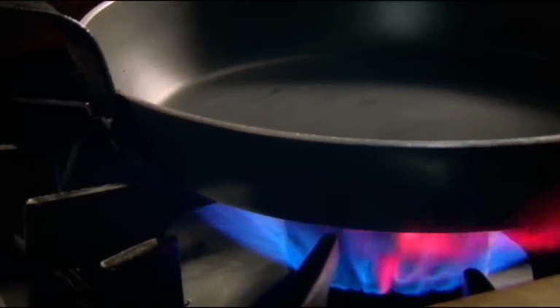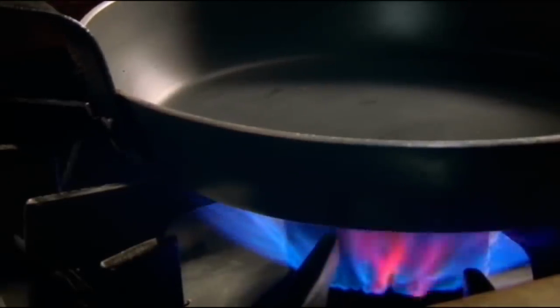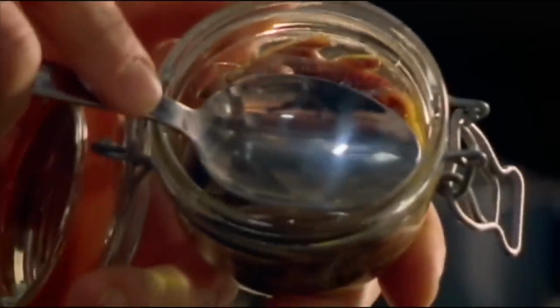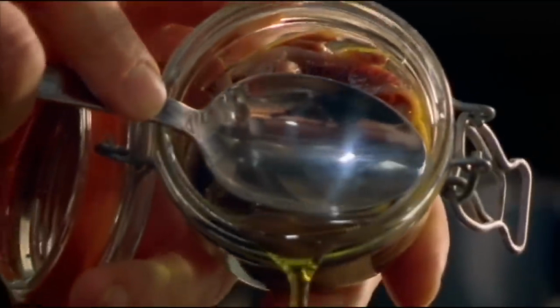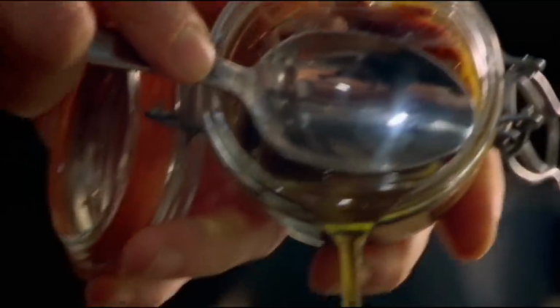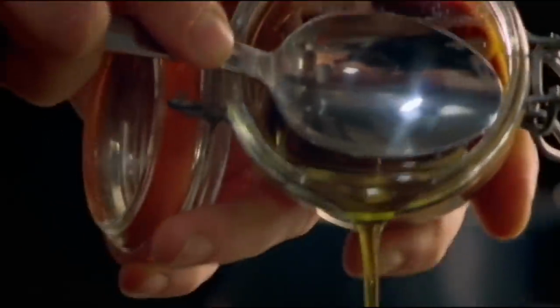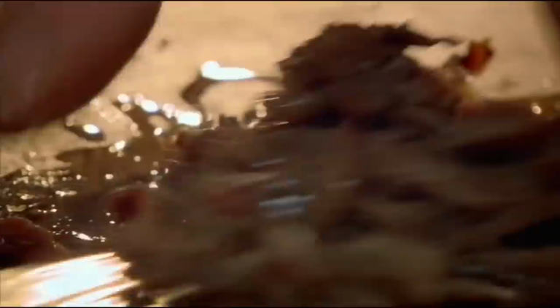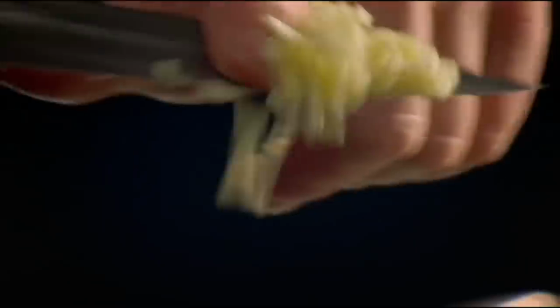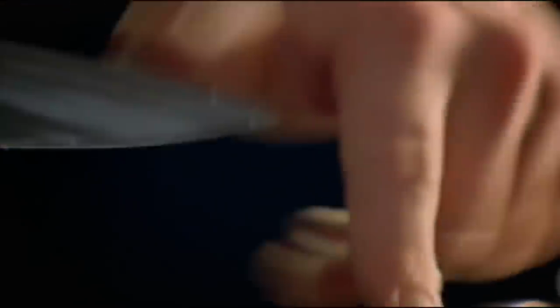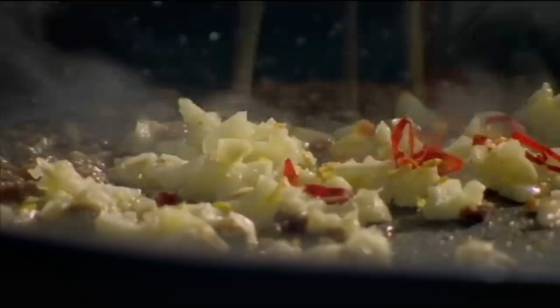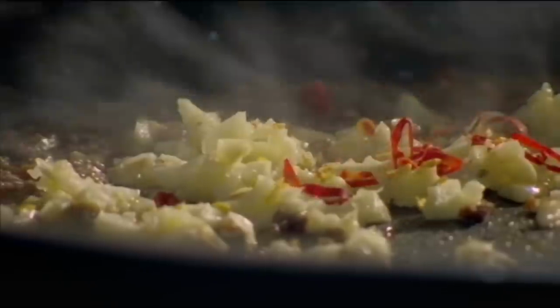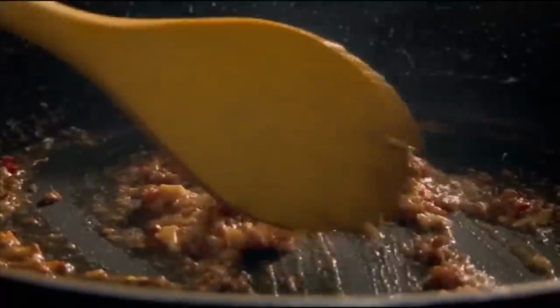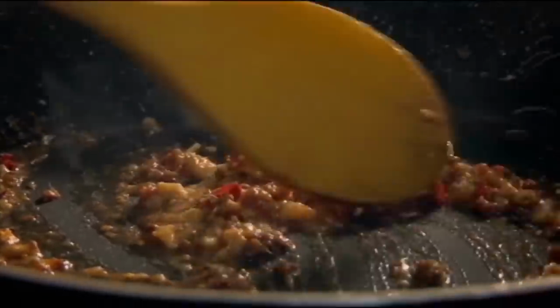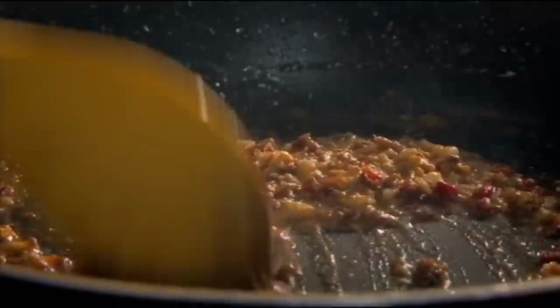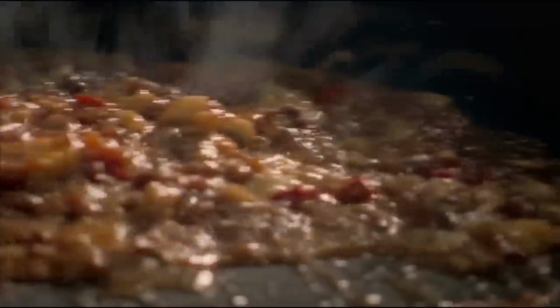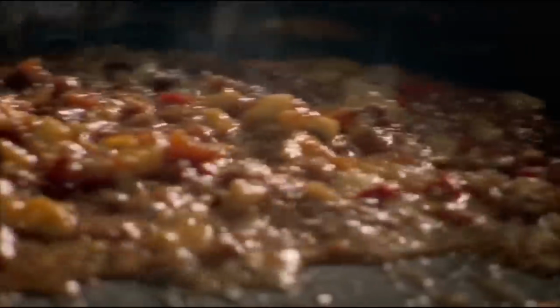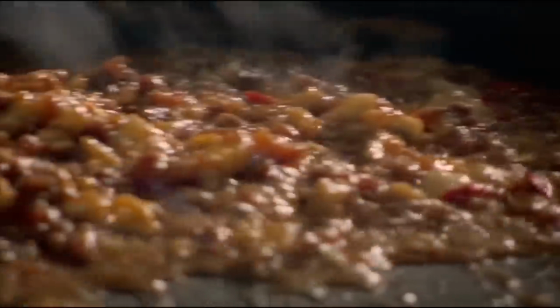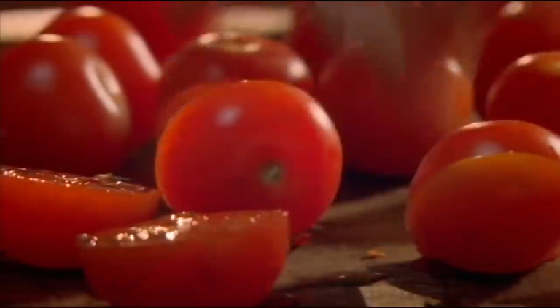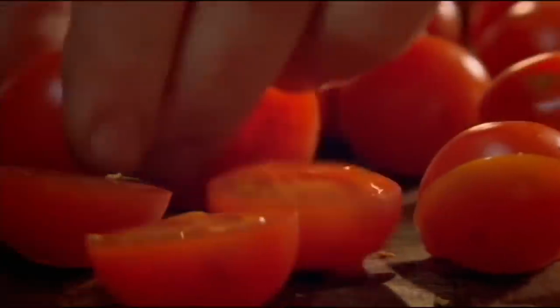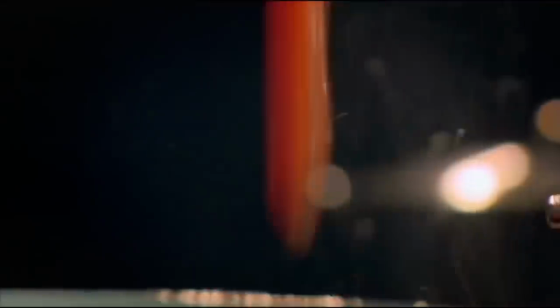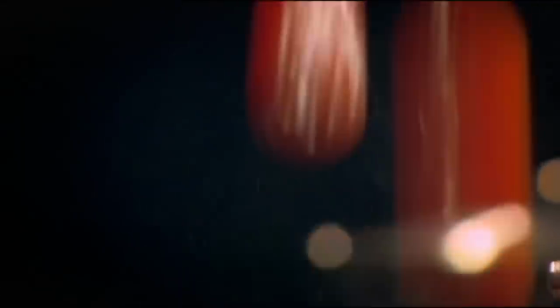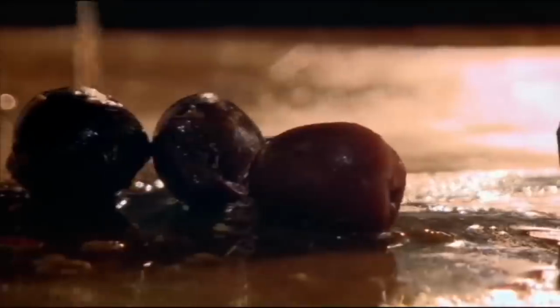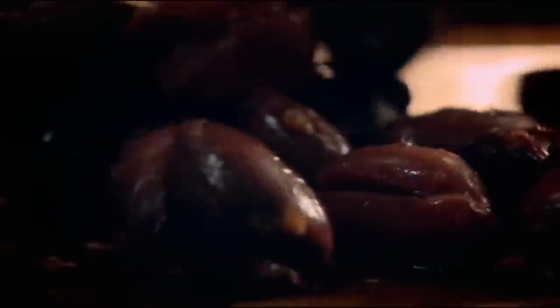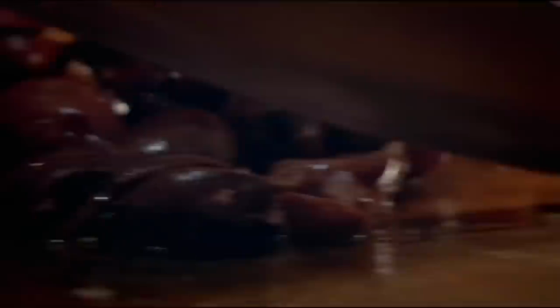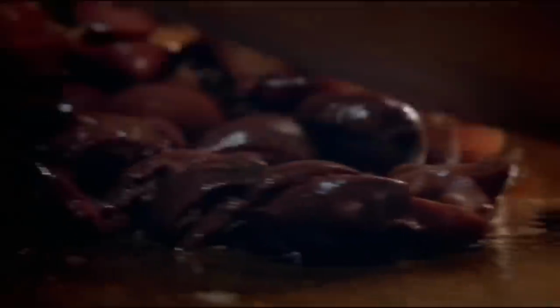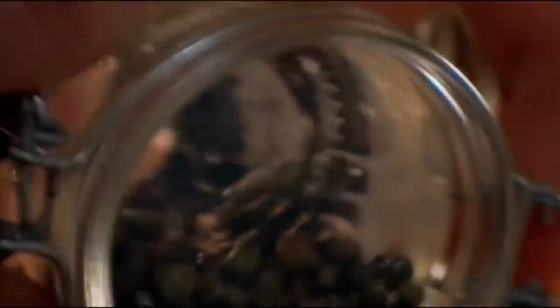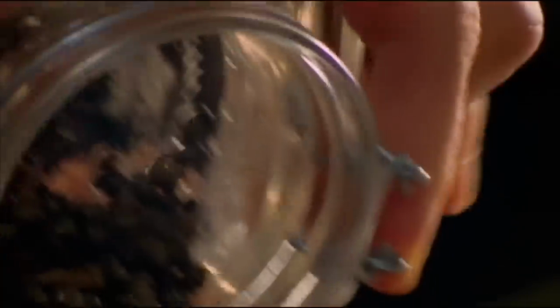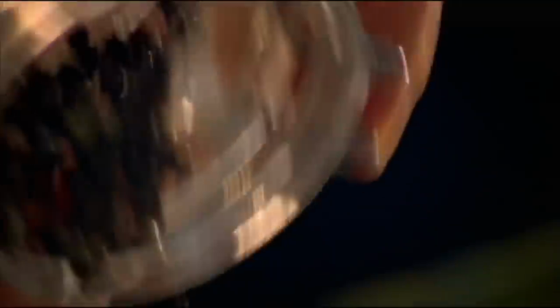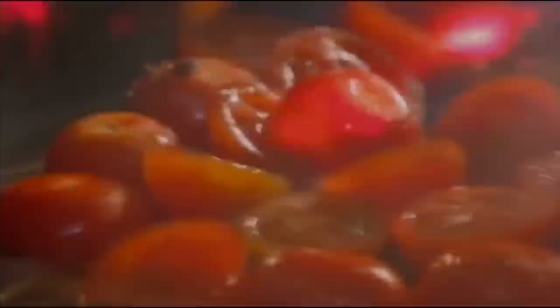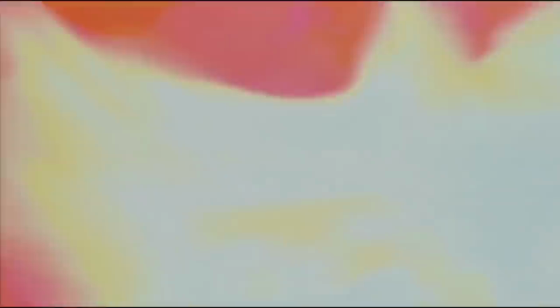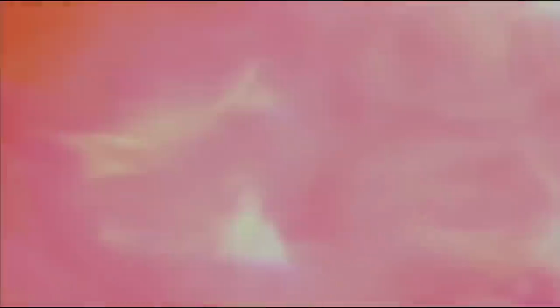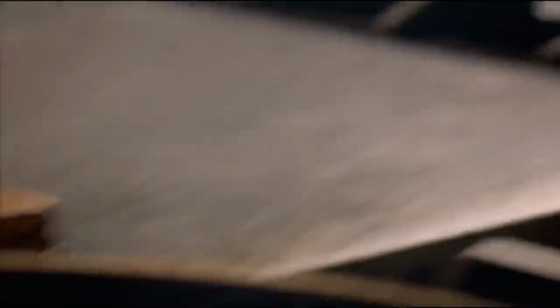Then add the anchovy oil to a hot pan and fry the chopped ingredients. Add halved cherry tomatoes, chopped black olives, and salted capers. Cook to combine the flavors.